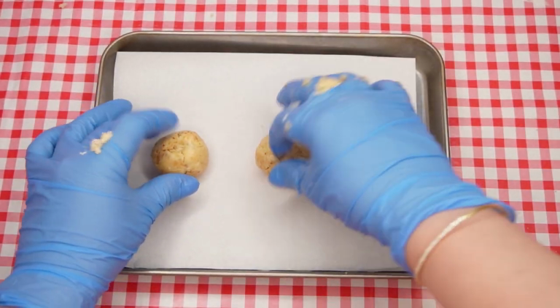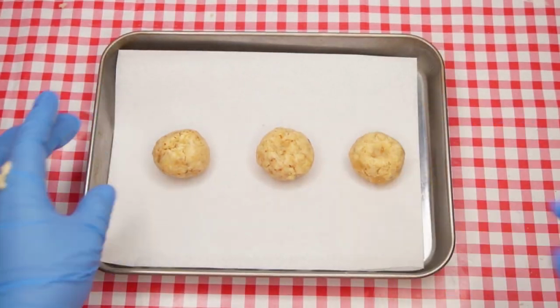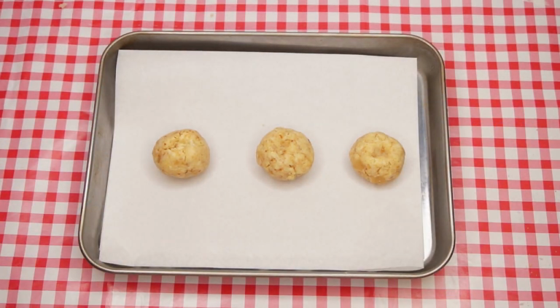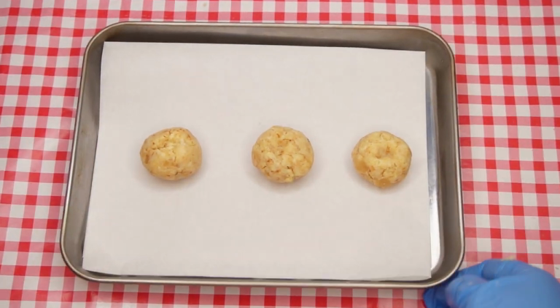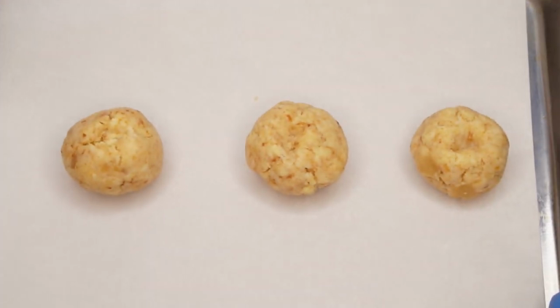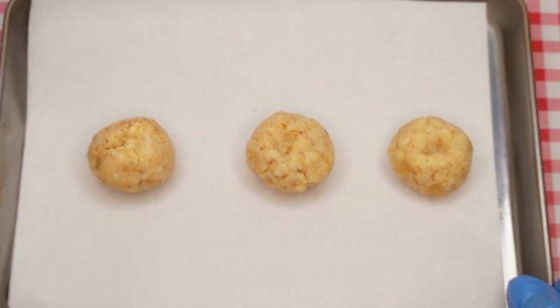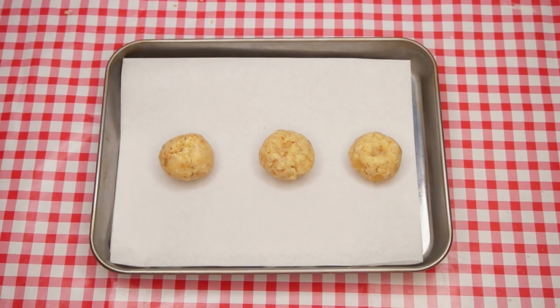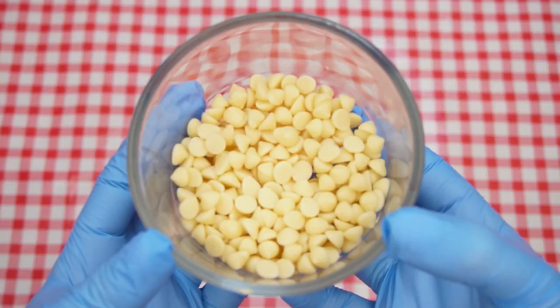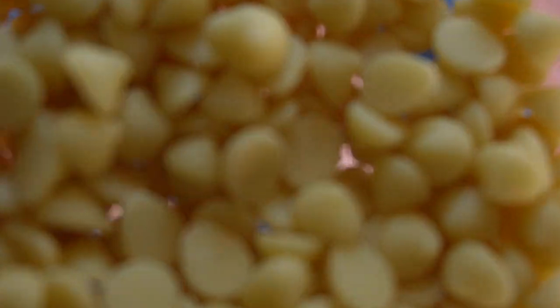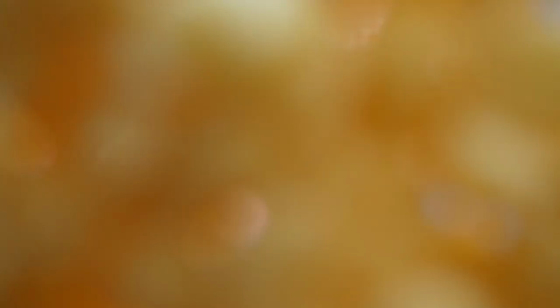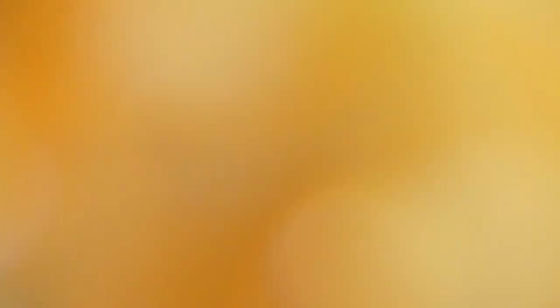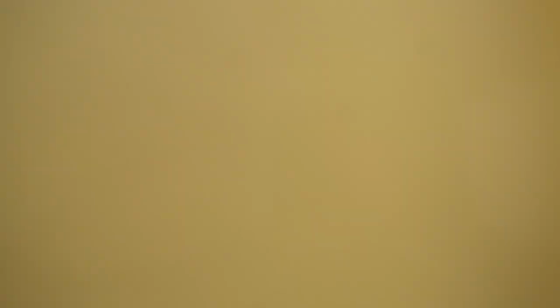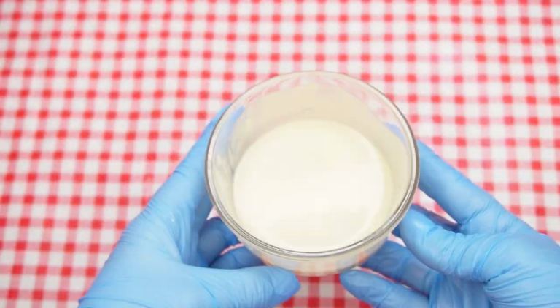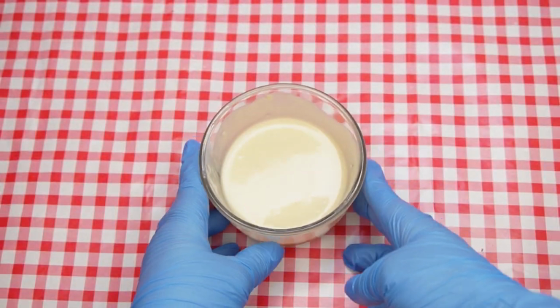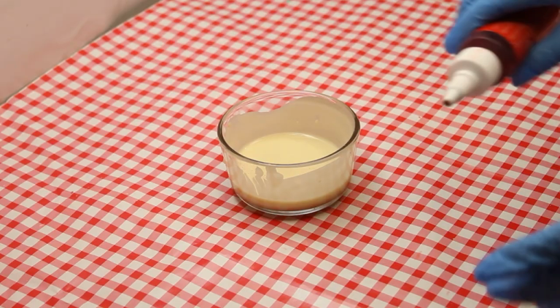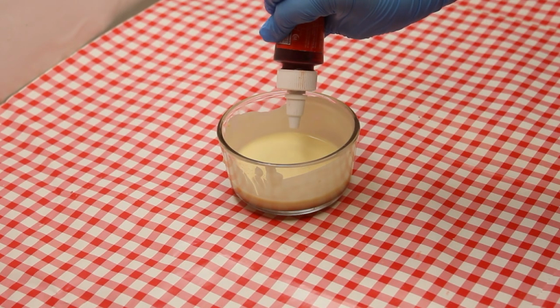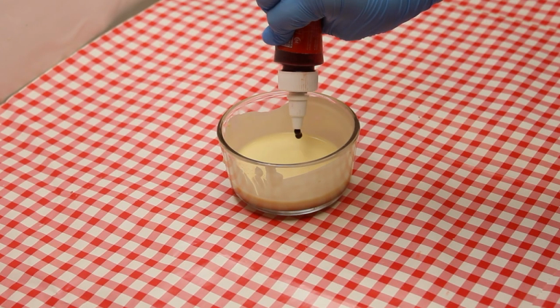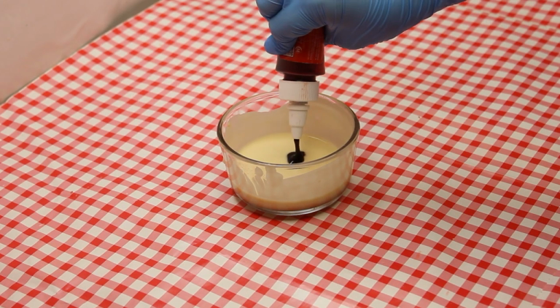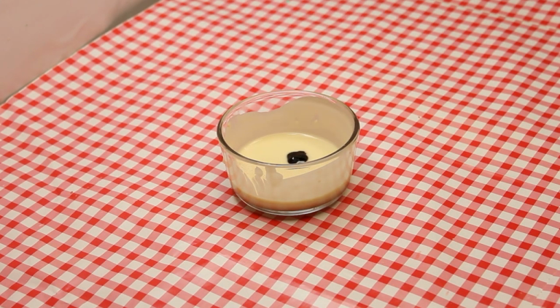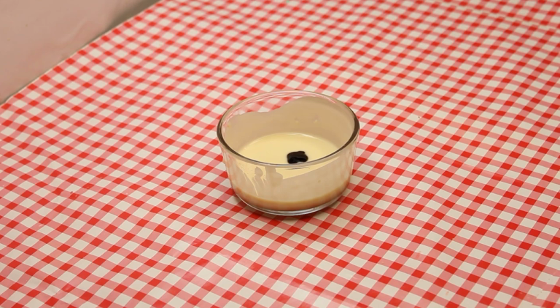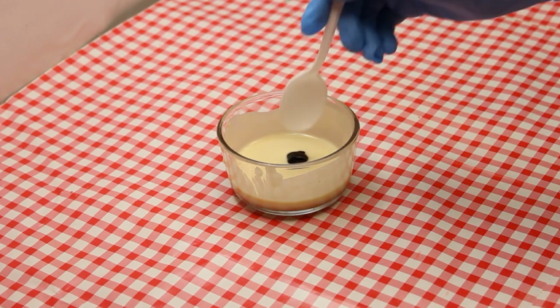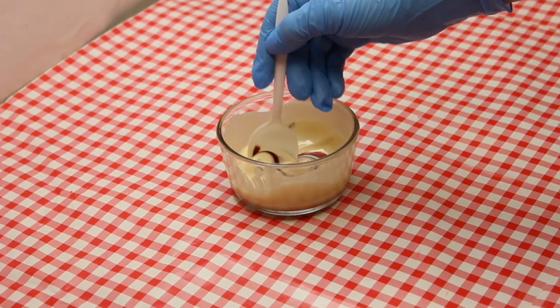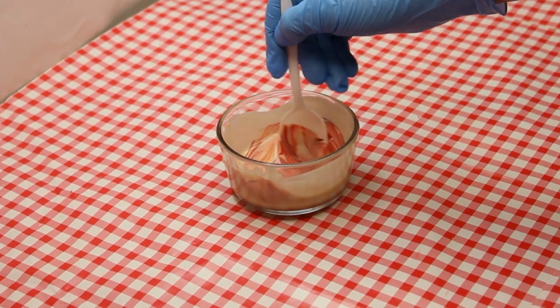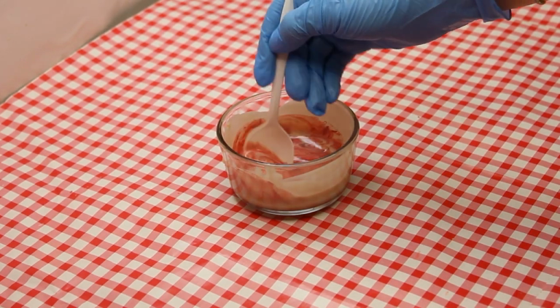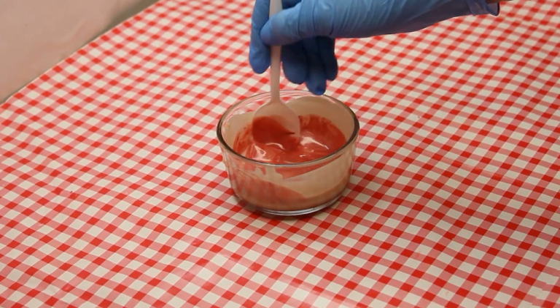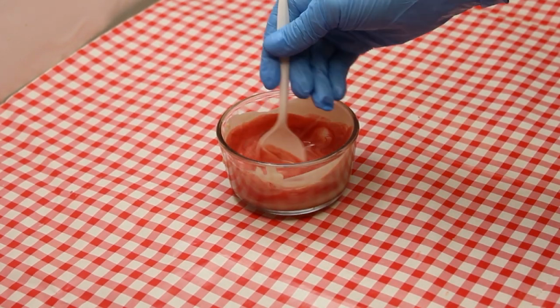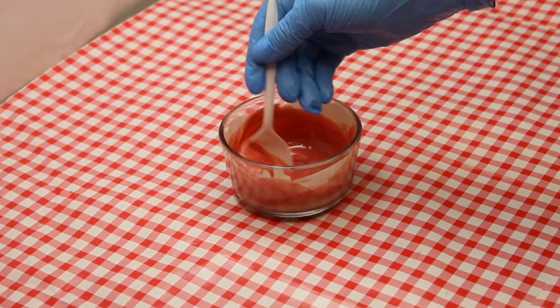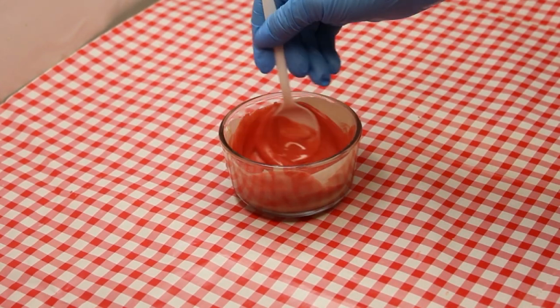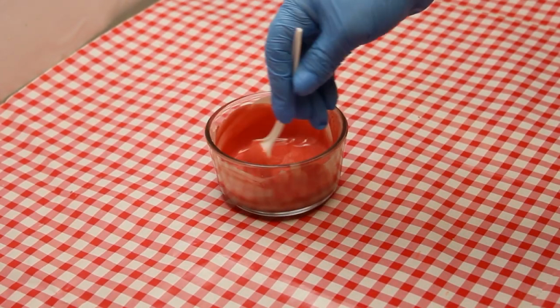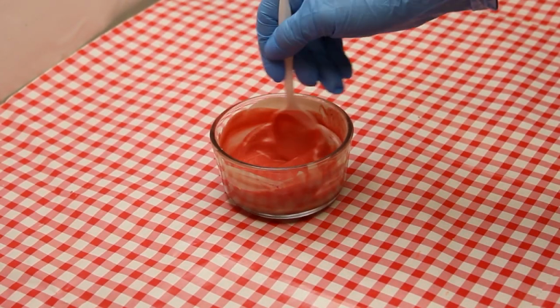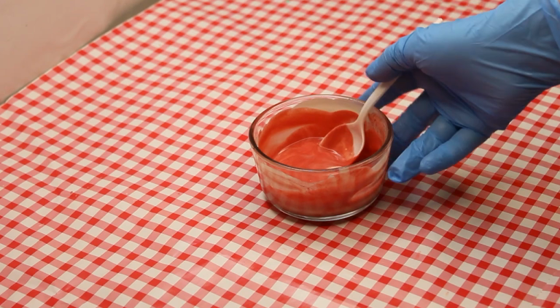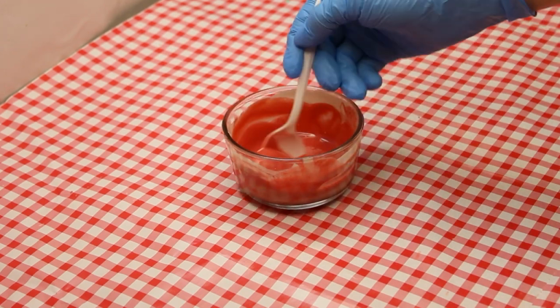Meanwhile, with adult supervision, melt about a cup of white chocolate chips over a bowl of simmering water. Add a small amount of oil if the mixture is too thick. Stir in a couple of drops of red food coloring until the chocolate becomes an even red.